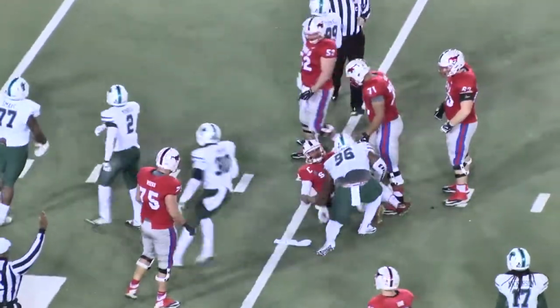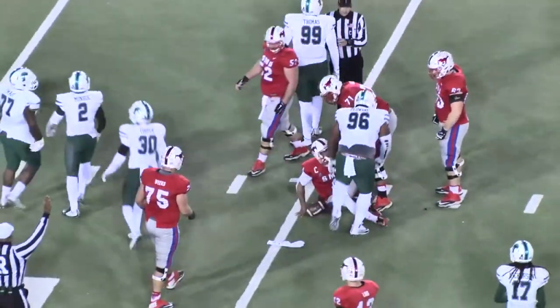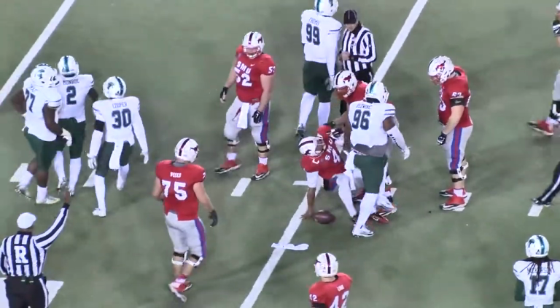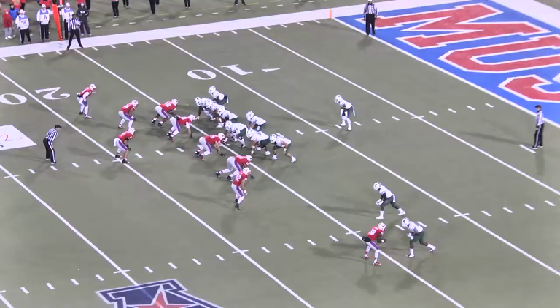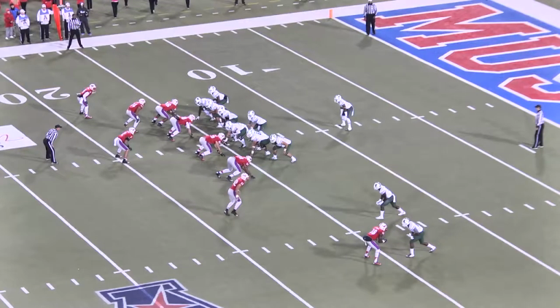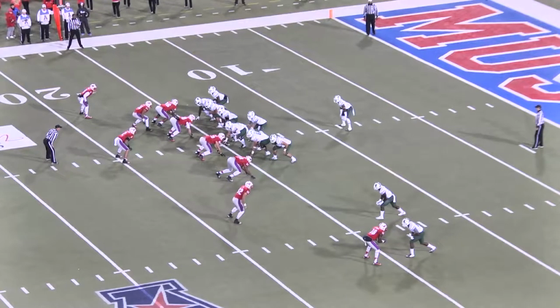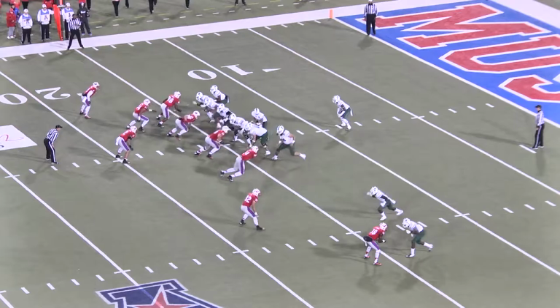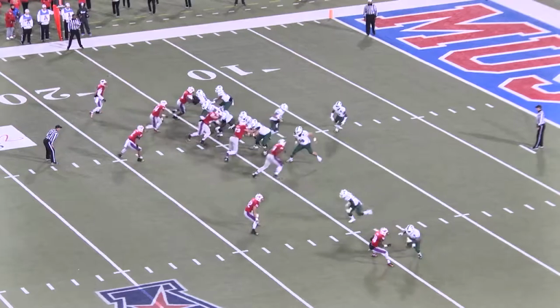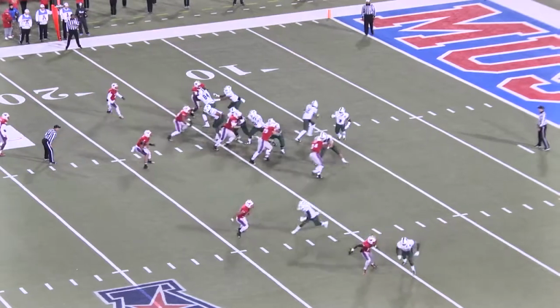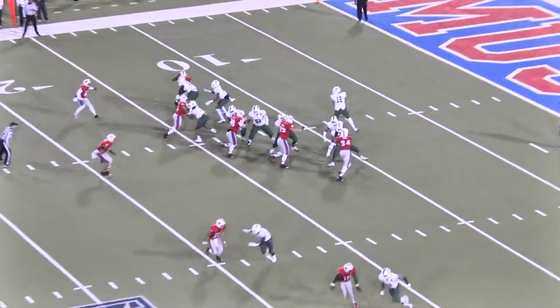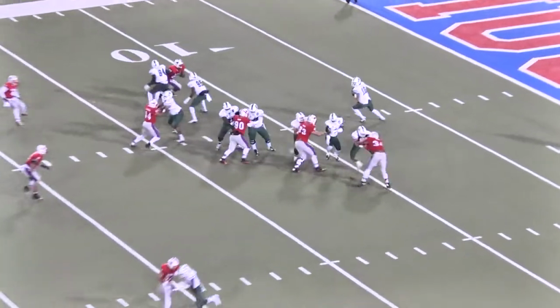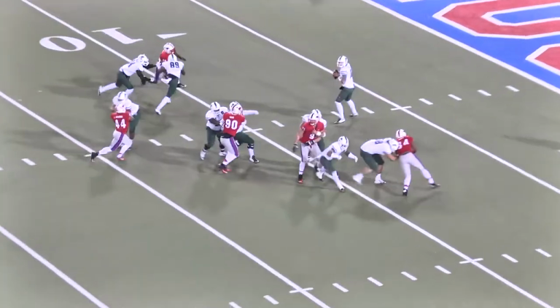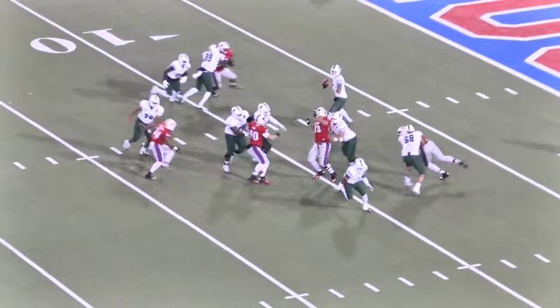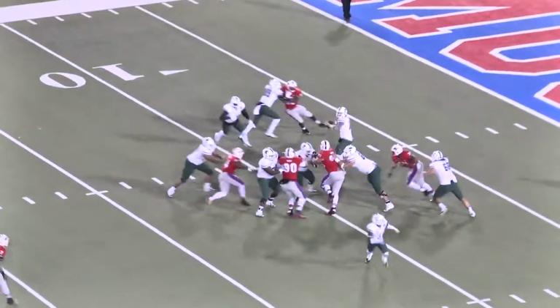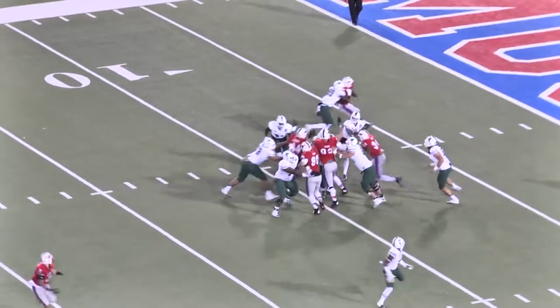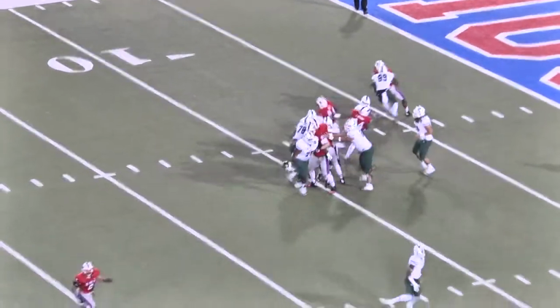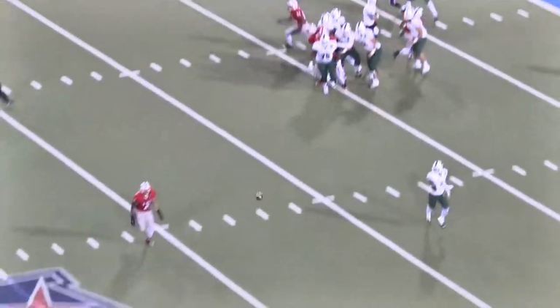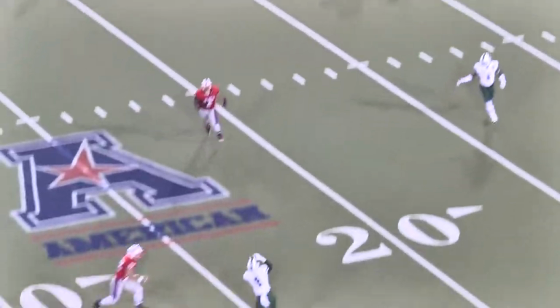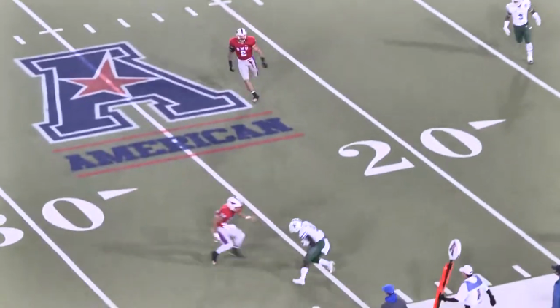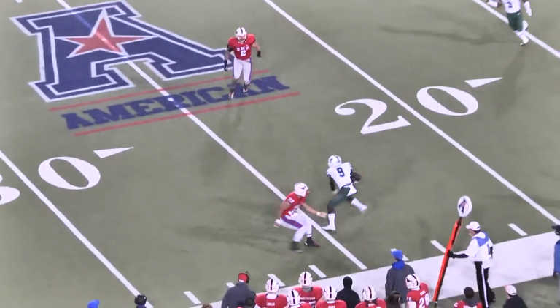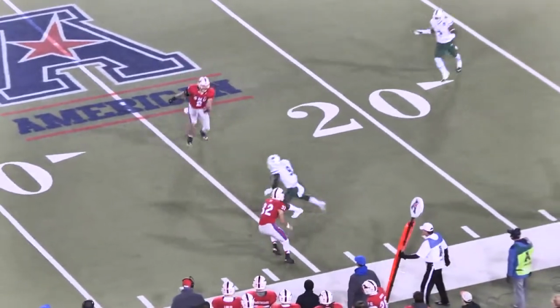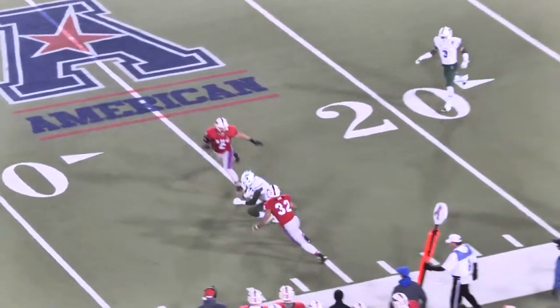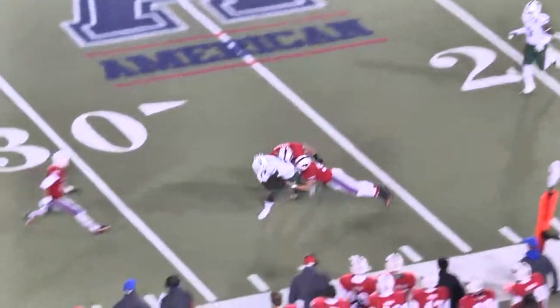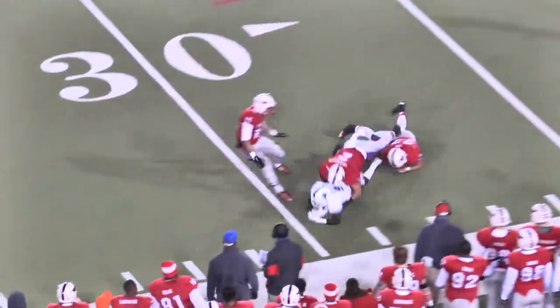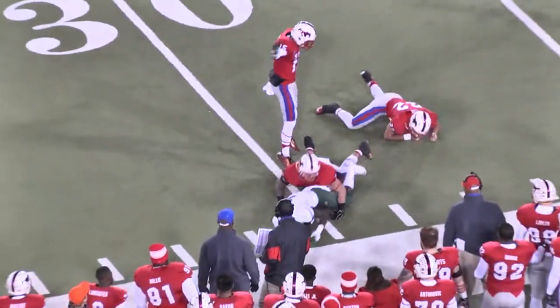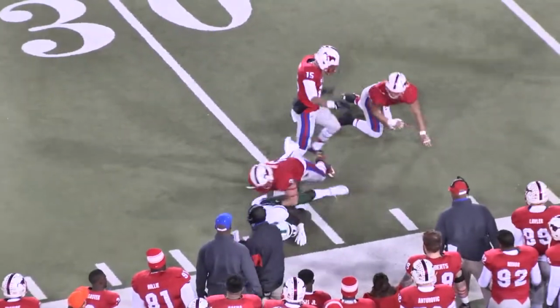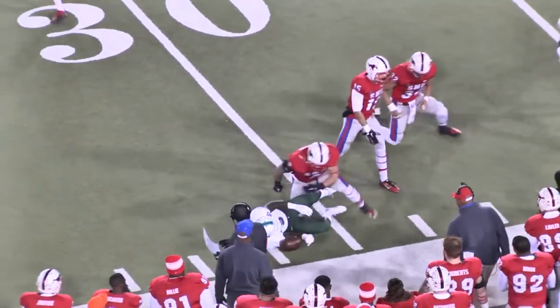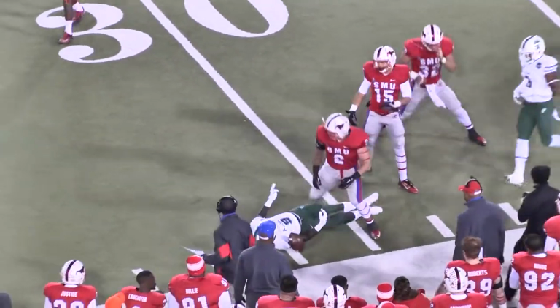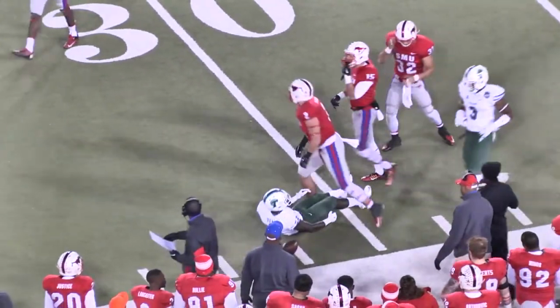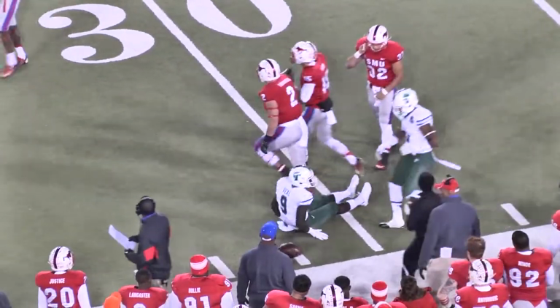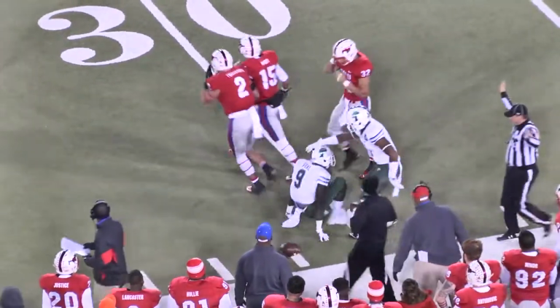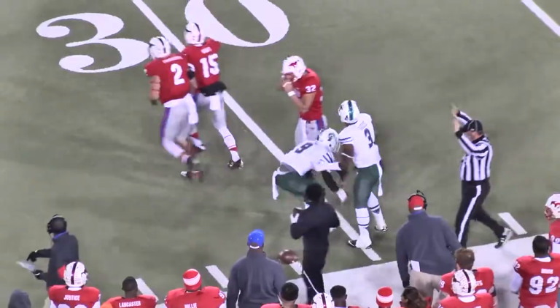Darian Monroe is under center. There's the snap, play-action pass. Tanner looks left, throws, caught by Teddy Veal. Makes a move at the 25, puts his head down, and we'll get five more up to the 30.